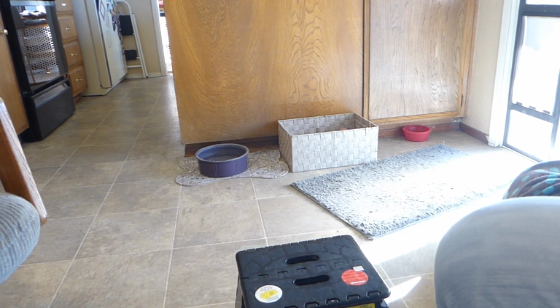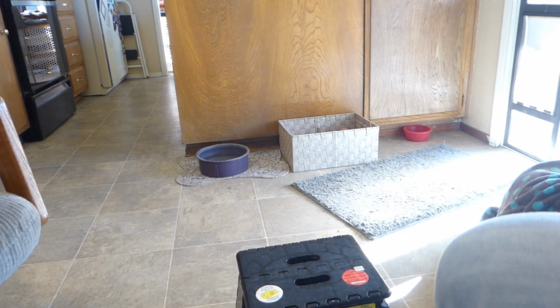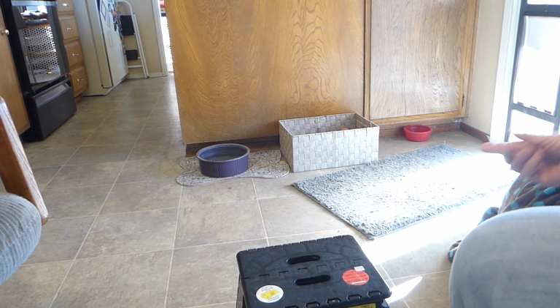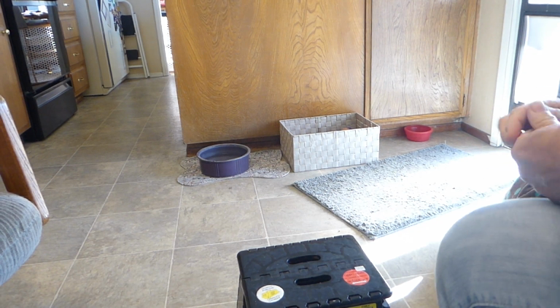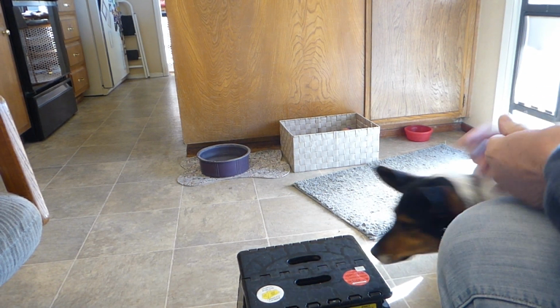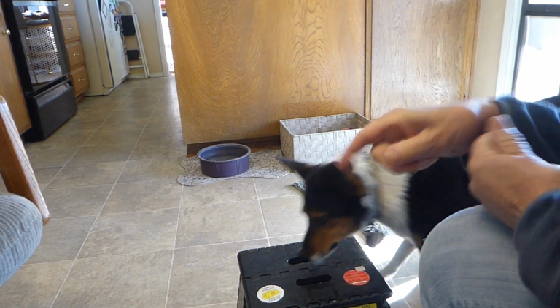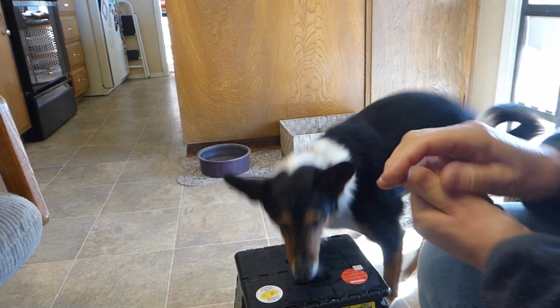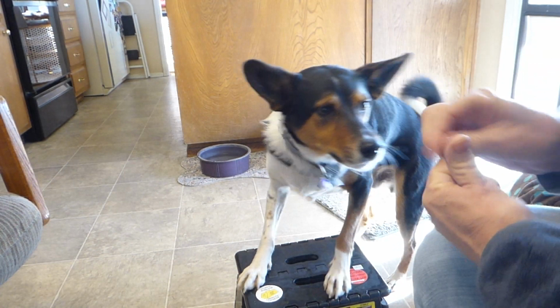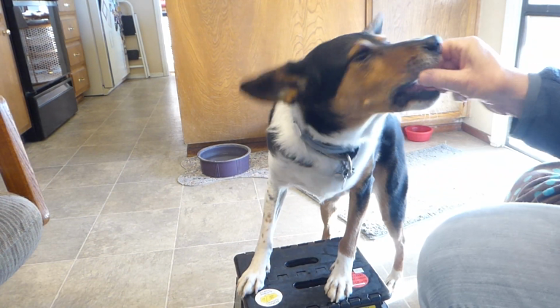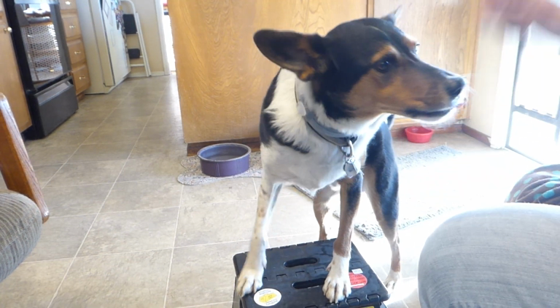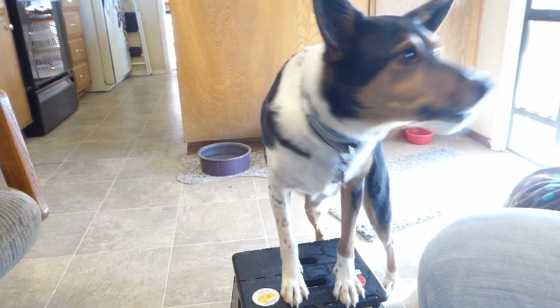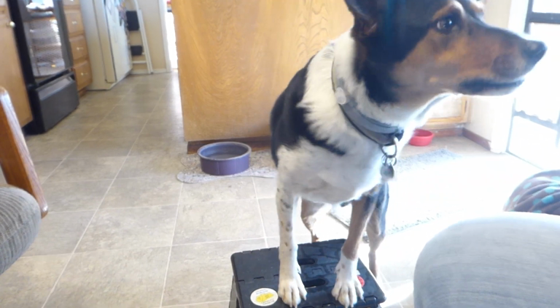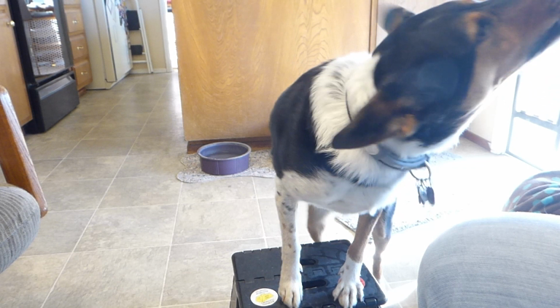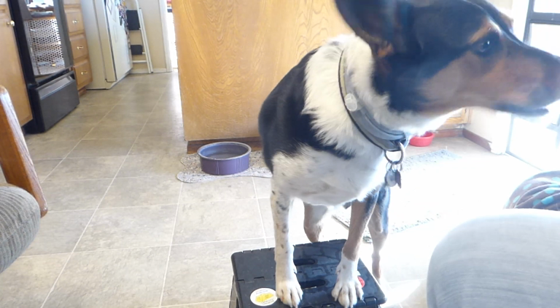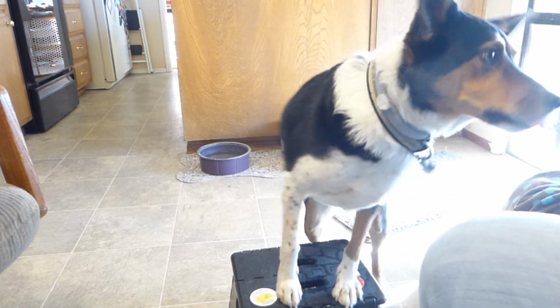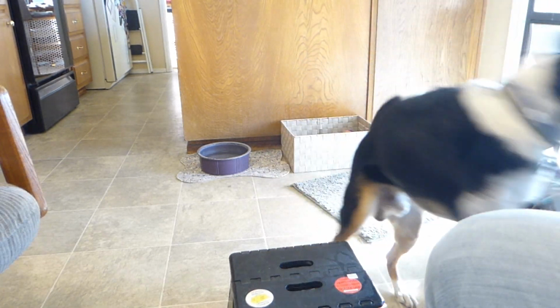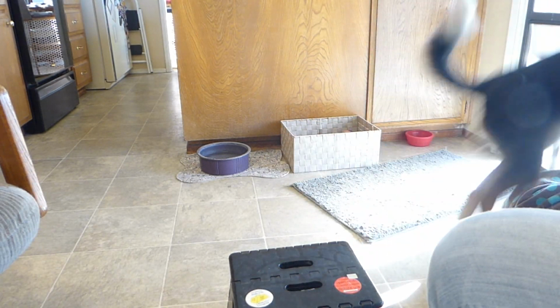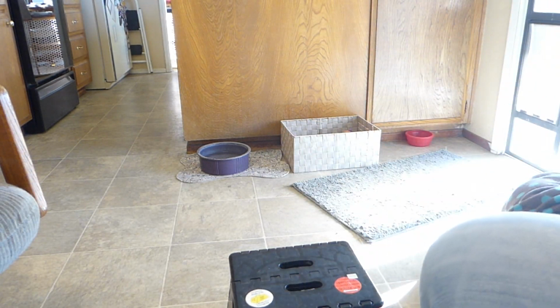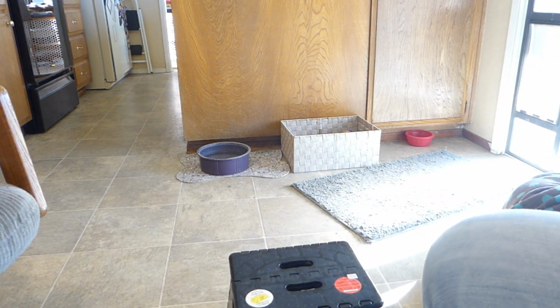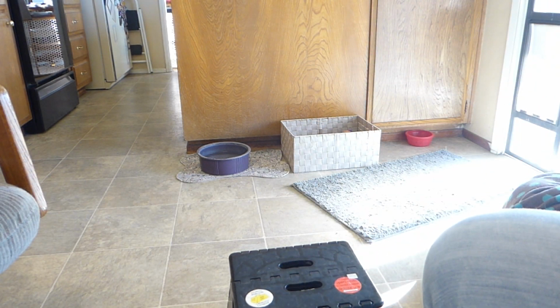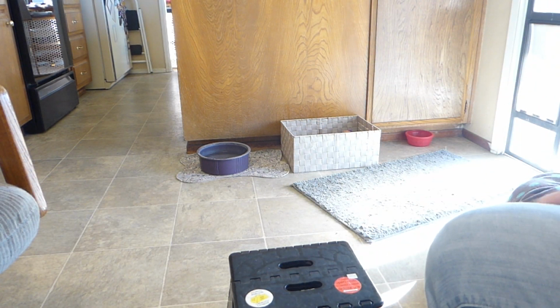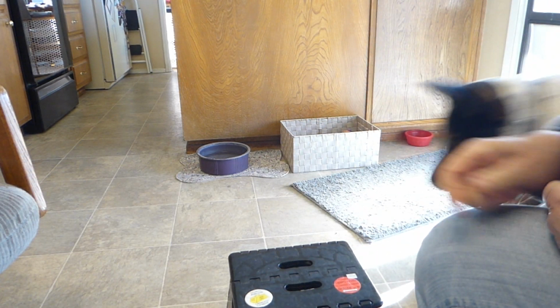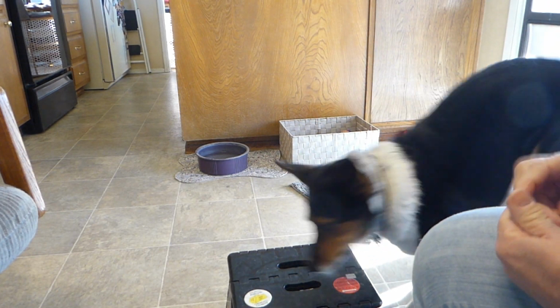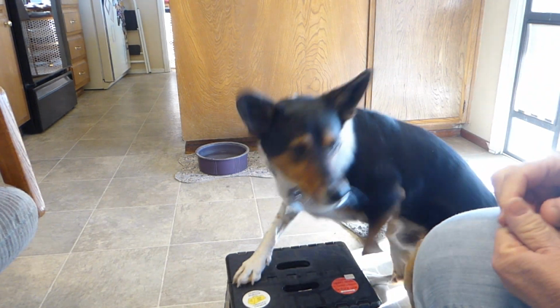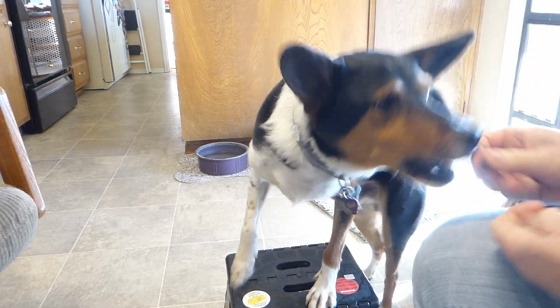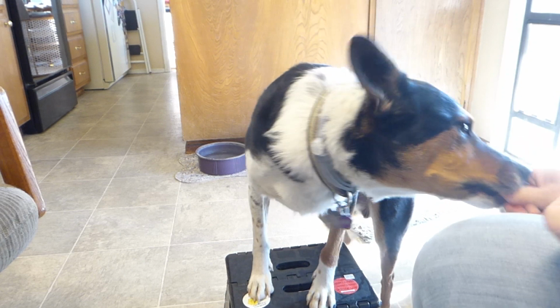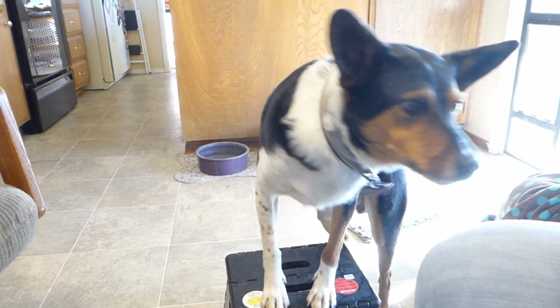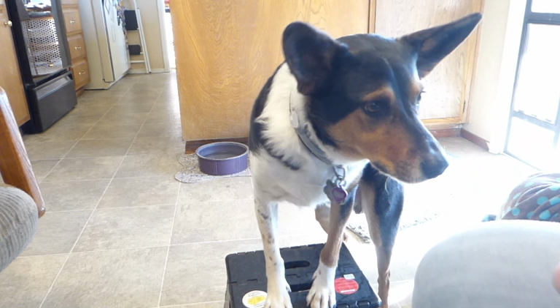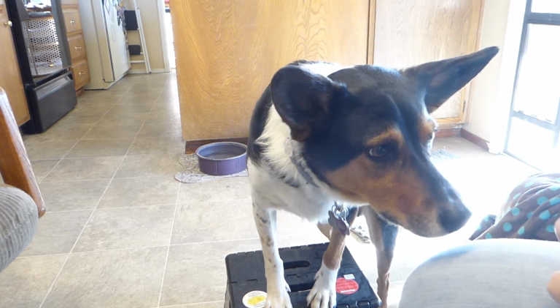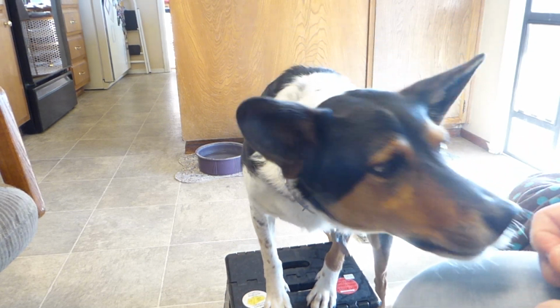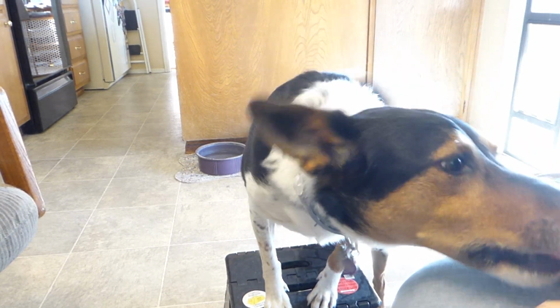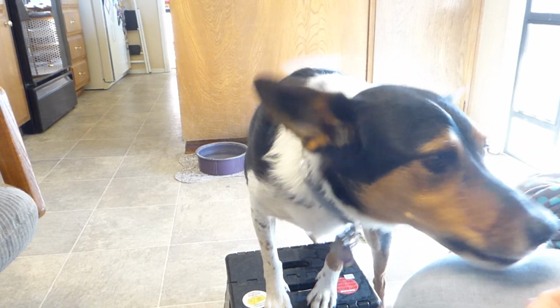That's all. Come over here. Yes. Good boy. Good. Quick. Good boy. That's all. Come over here. Yes. Good job. Good boy.